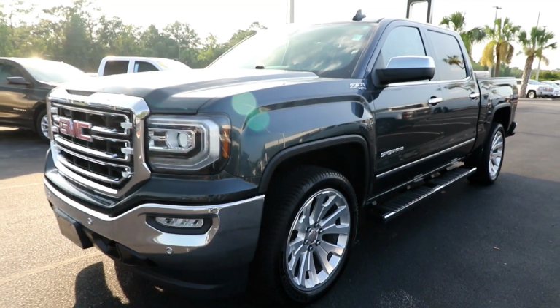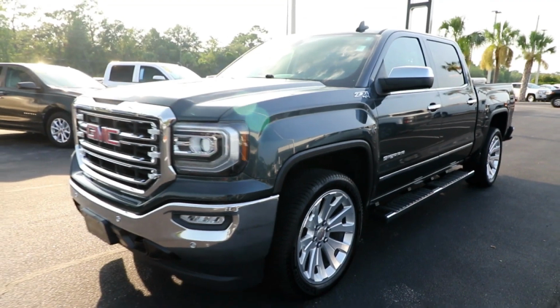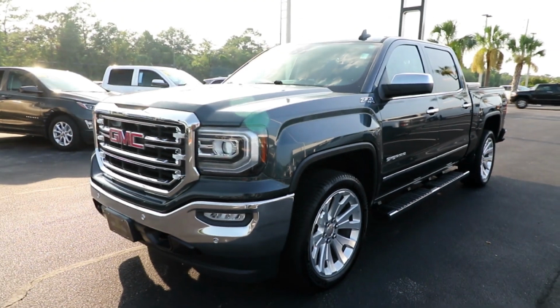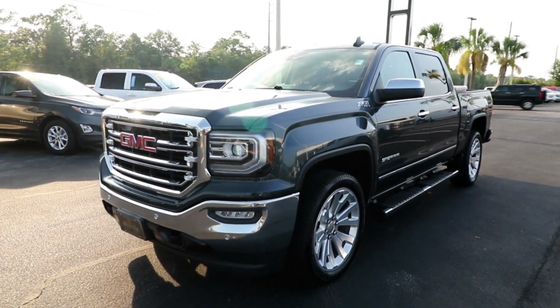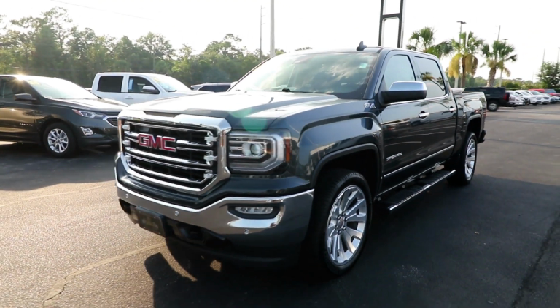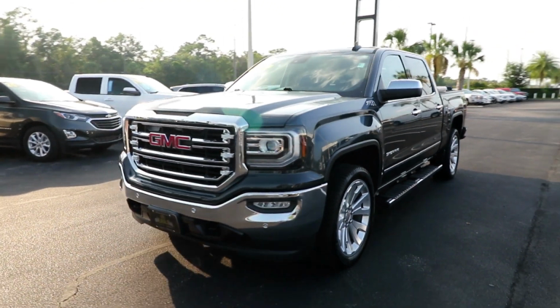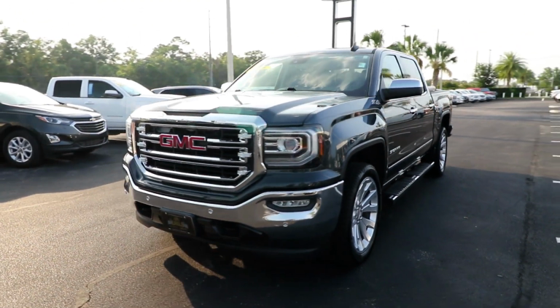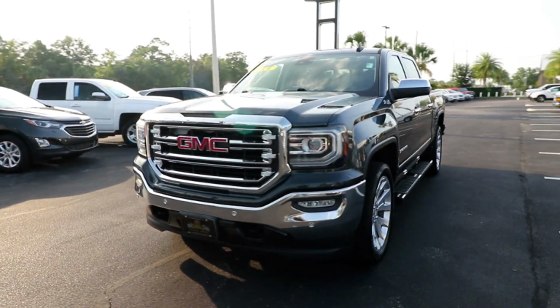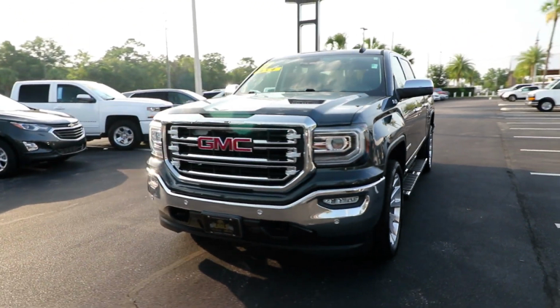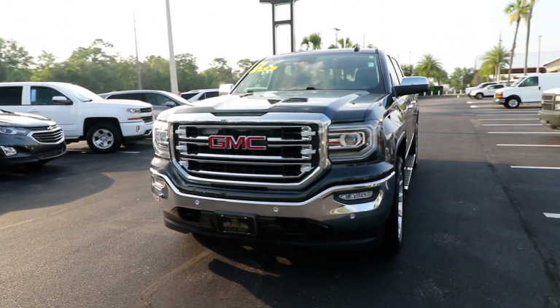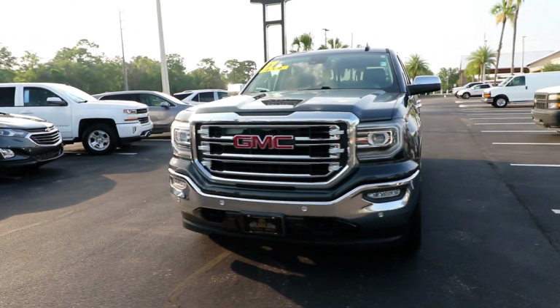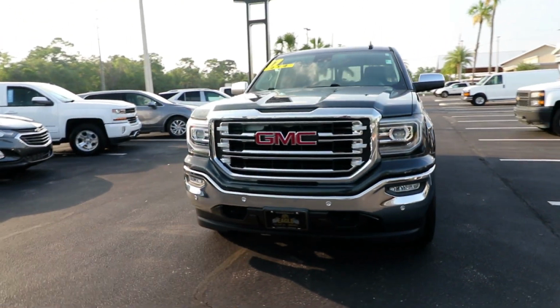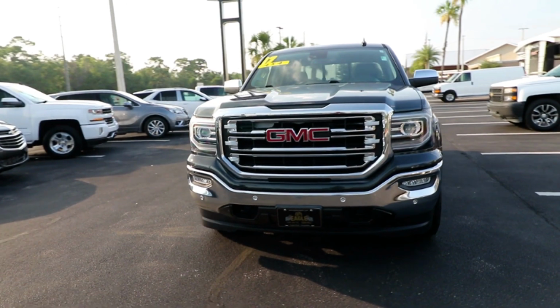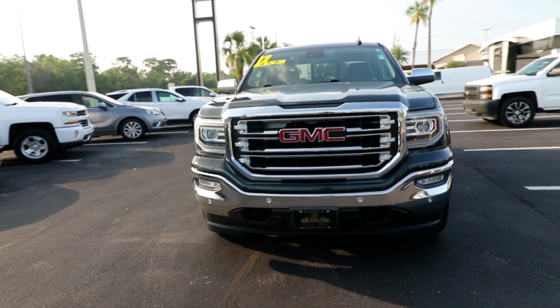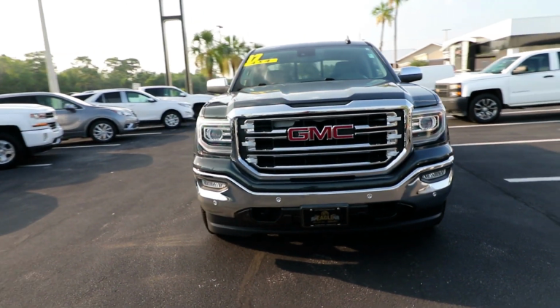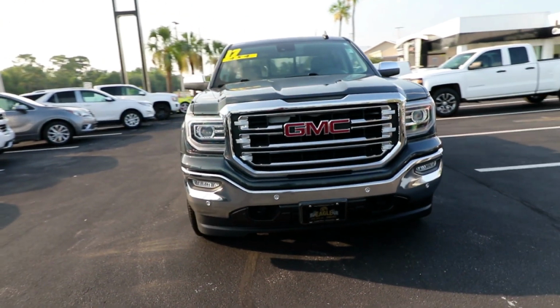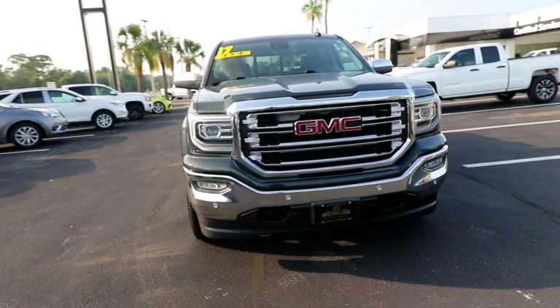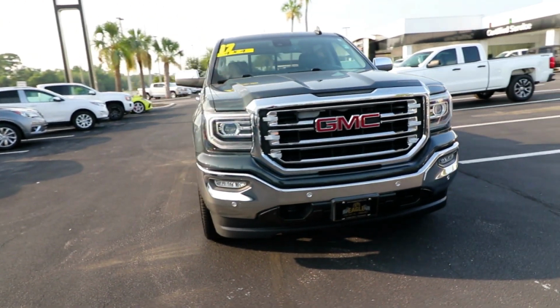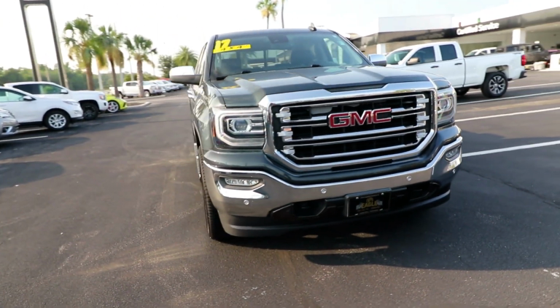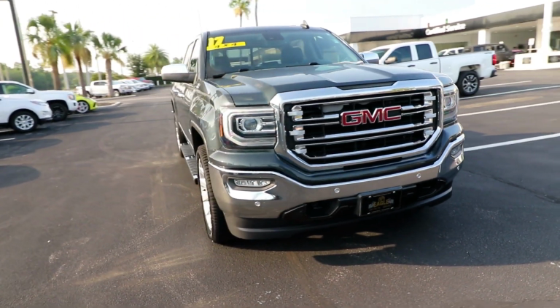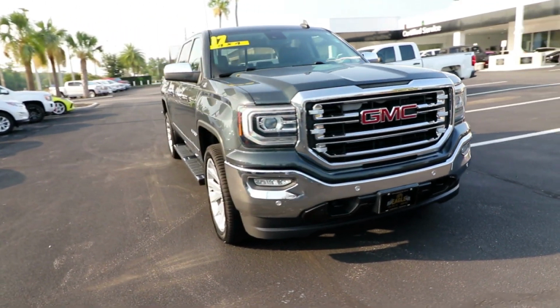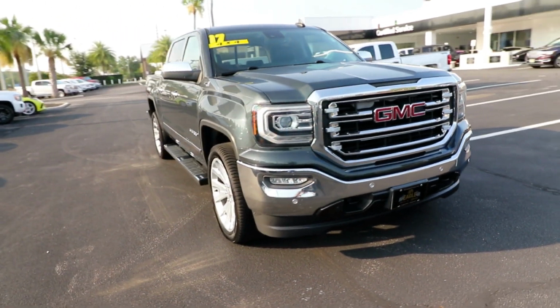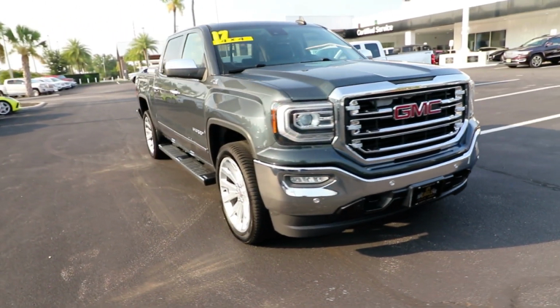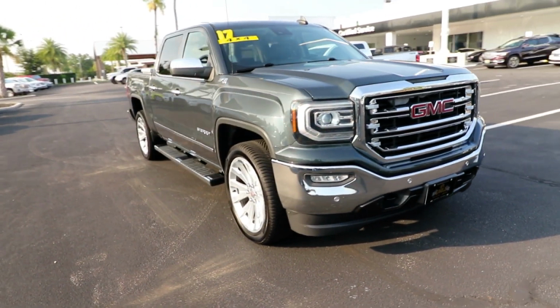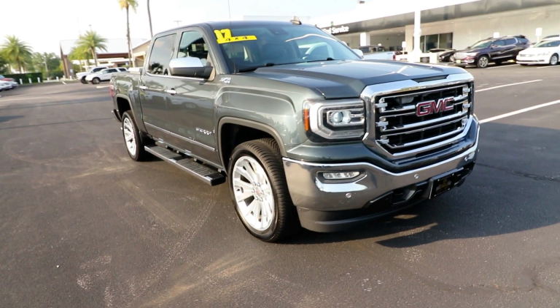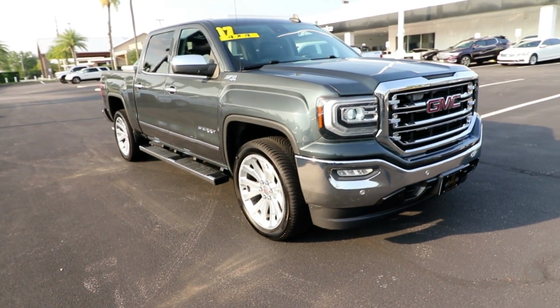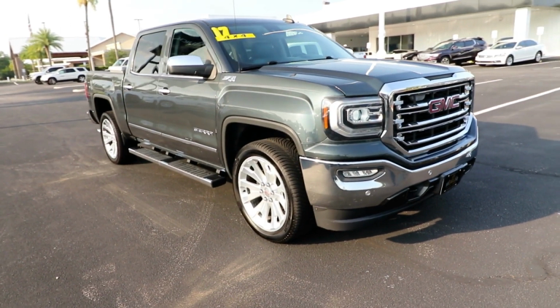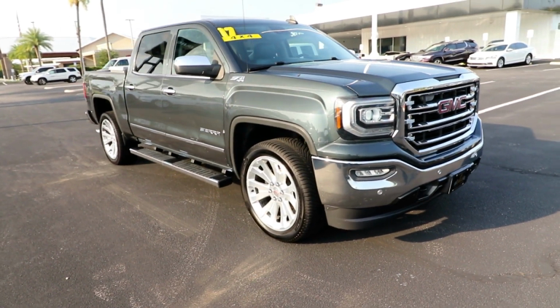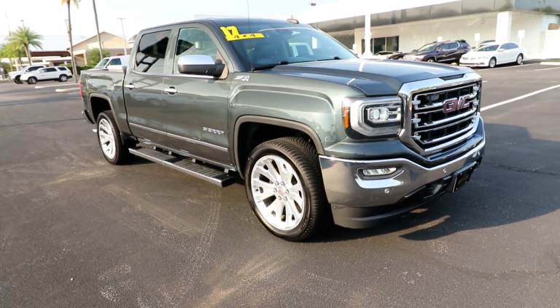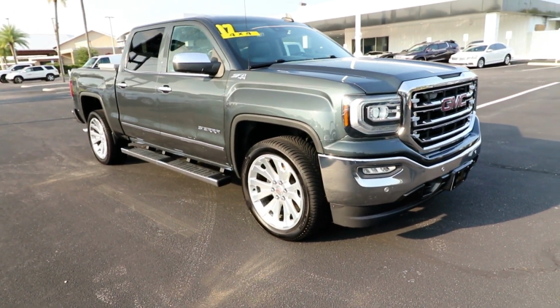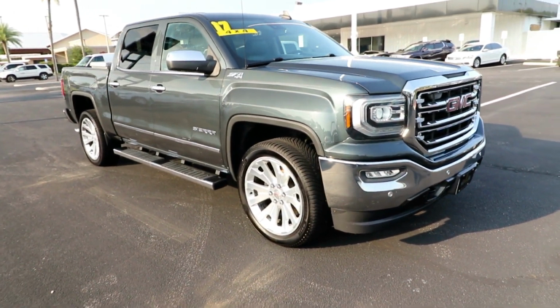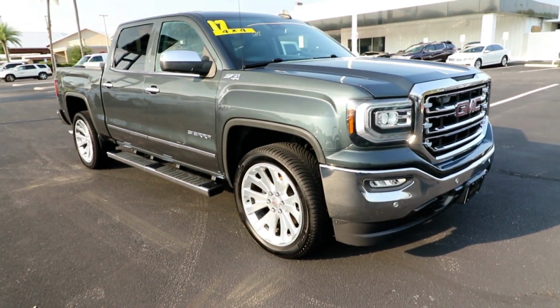Here is a wonderful 2017 GMC Sierra. With less than 90,000 miles on the odometer, this vehicle provides excellent value. Enjoy a view of this hard-working, boldly styled GMC Sierra.